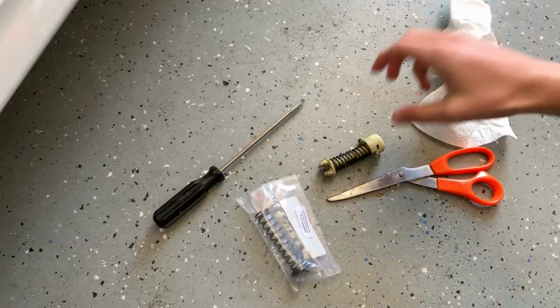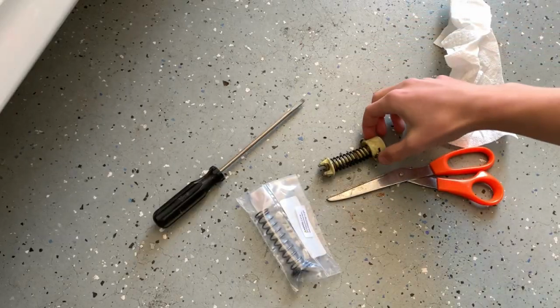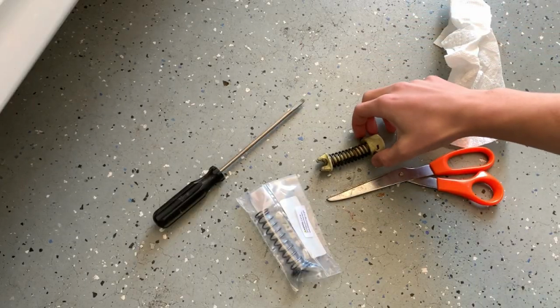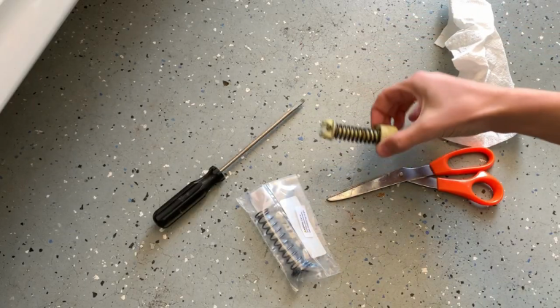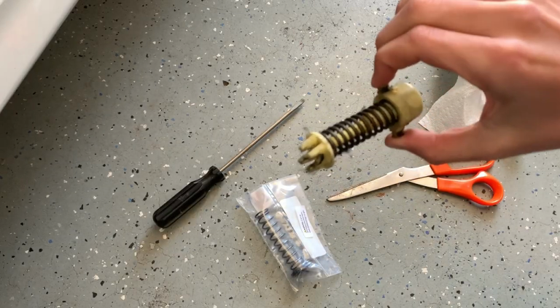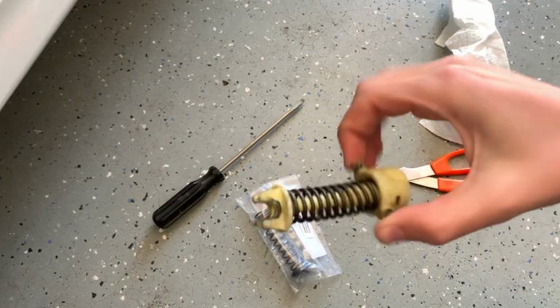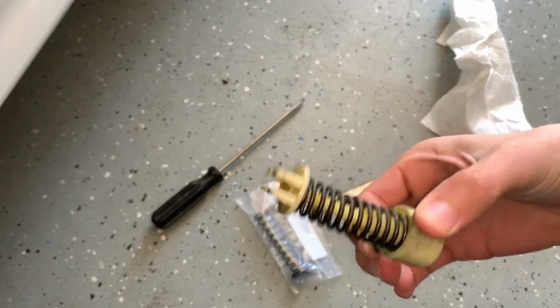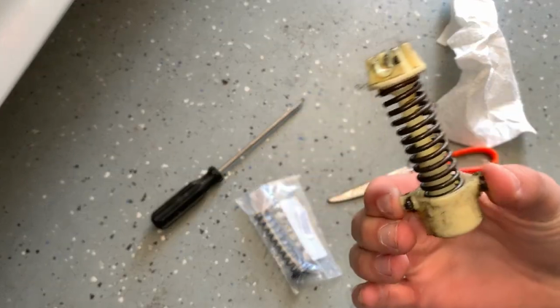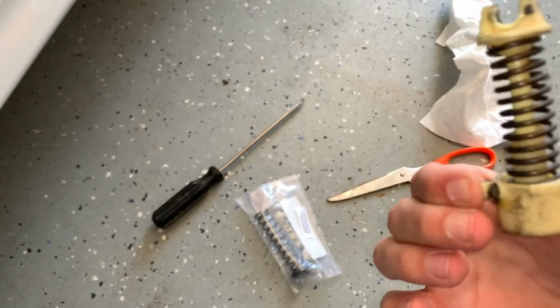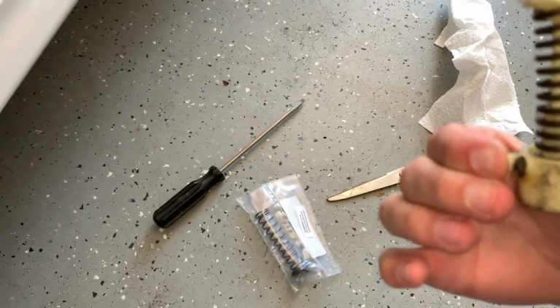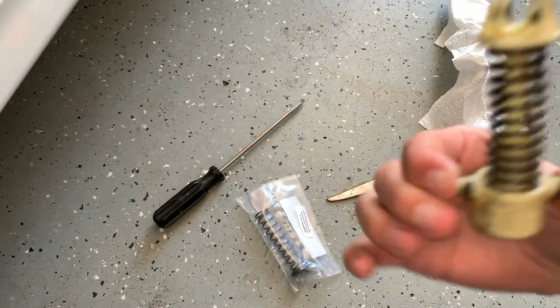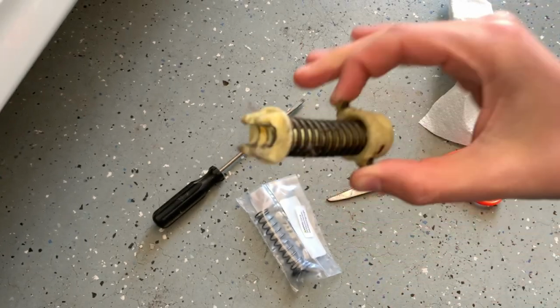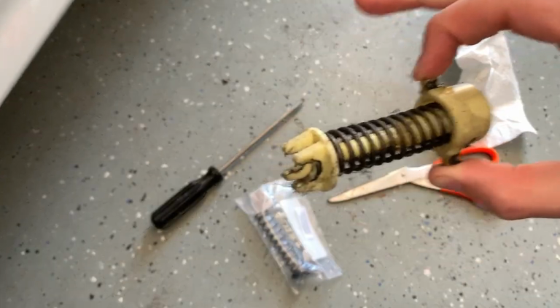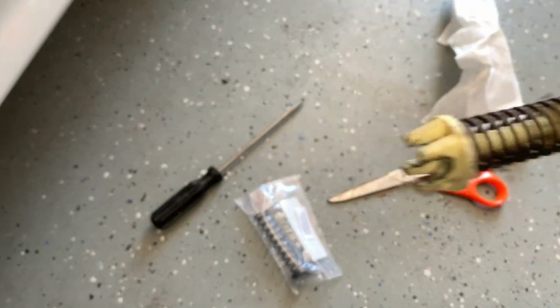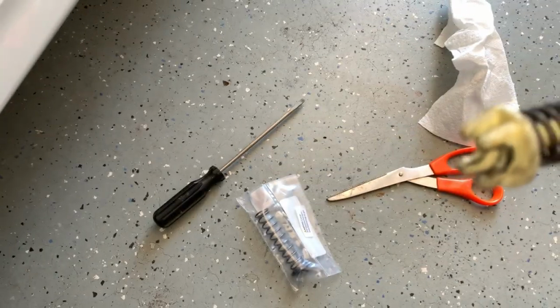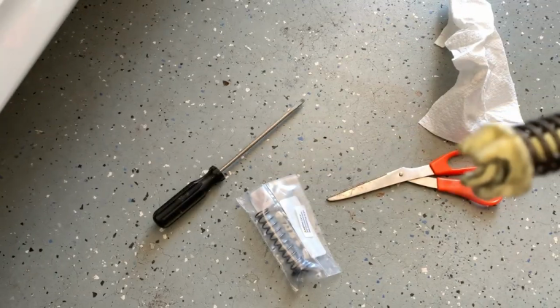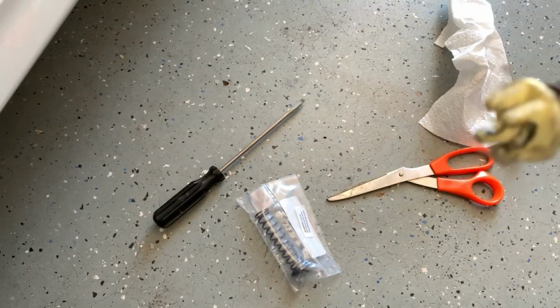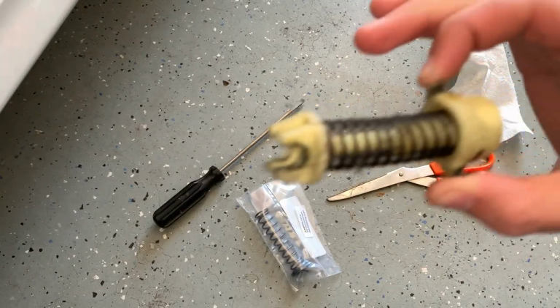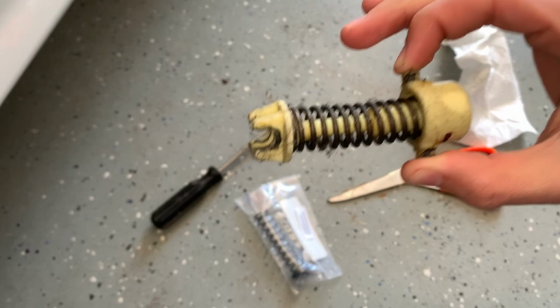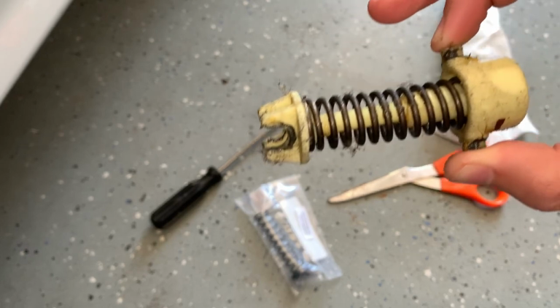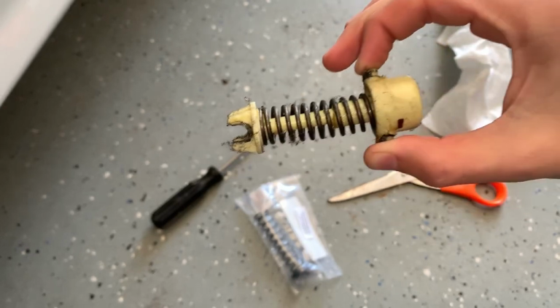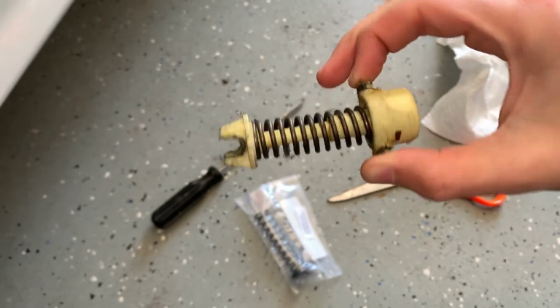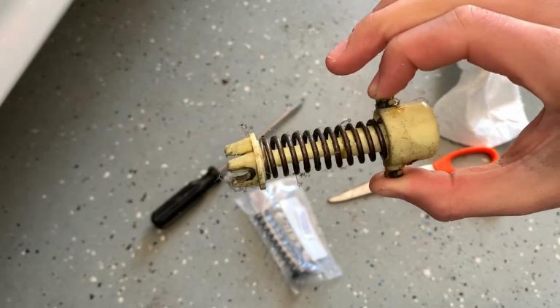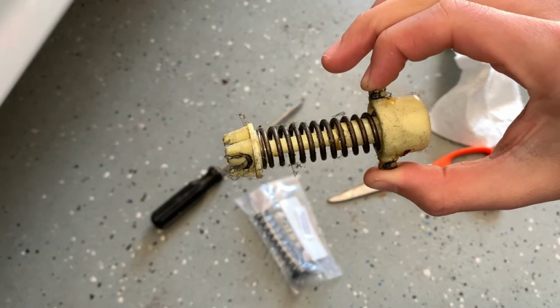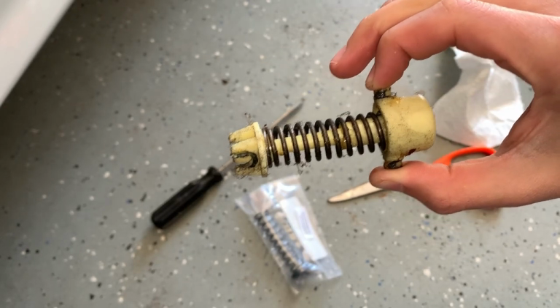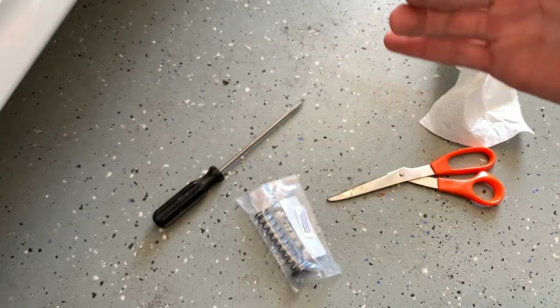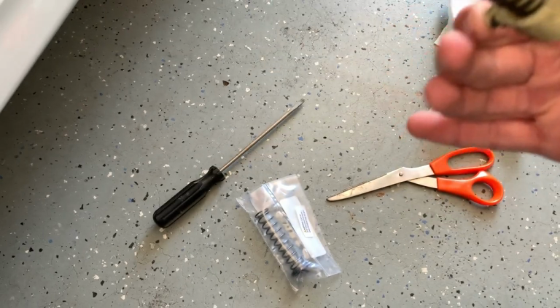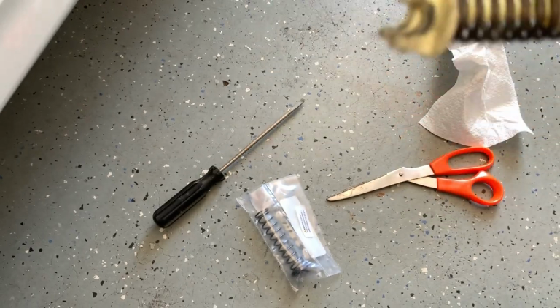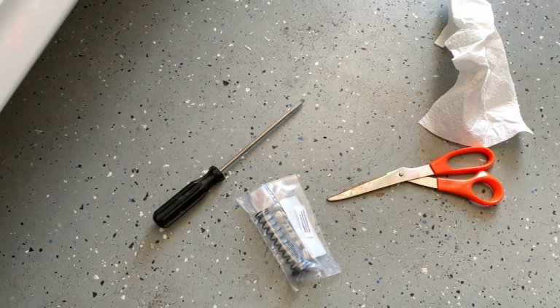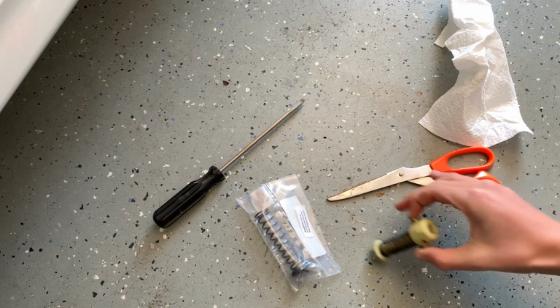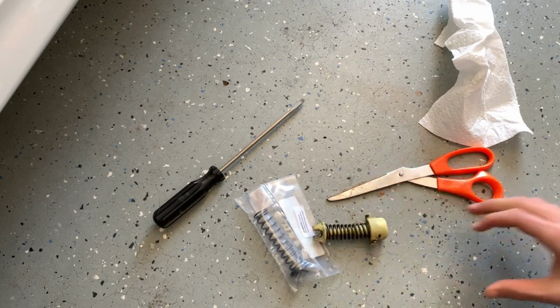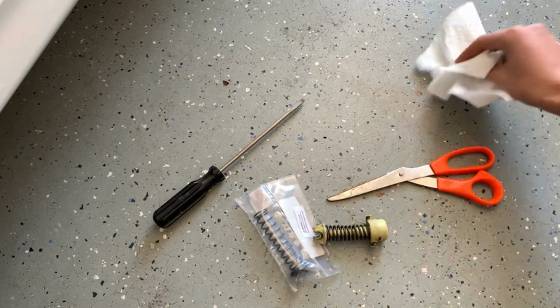So the stock spring came out very easily. It is covered in grease, but we're going to pull apart this plastic piece. The spring is probably going to shoot somewhere where I can't find it, but we don't need it because it is the stock spring.